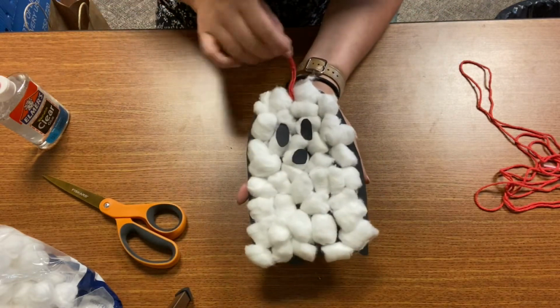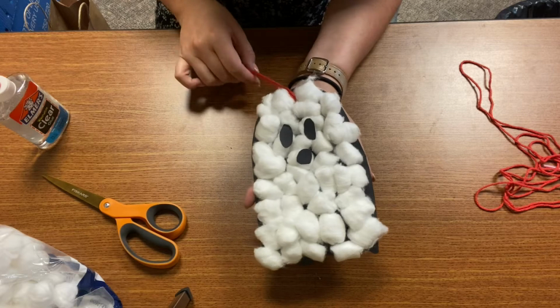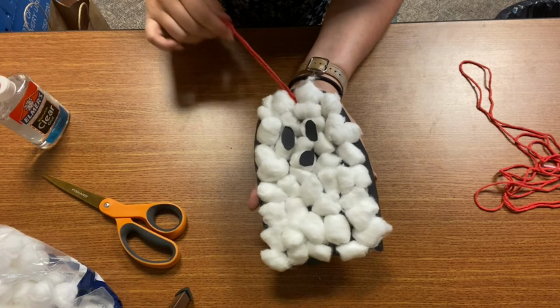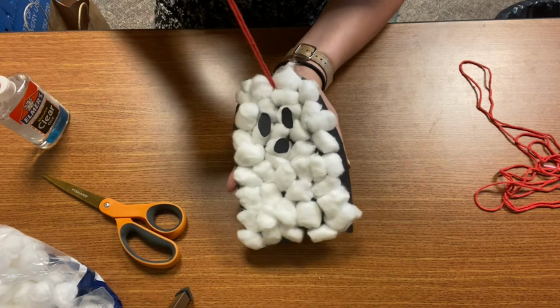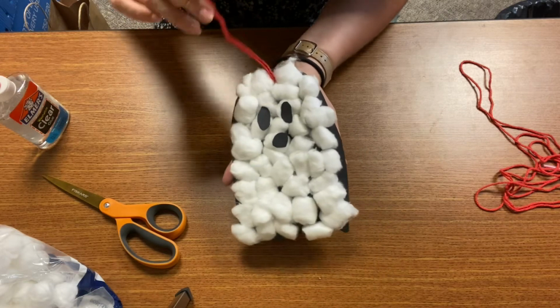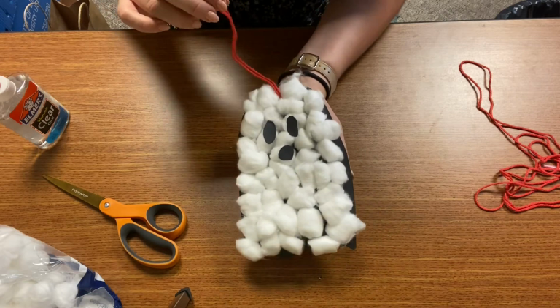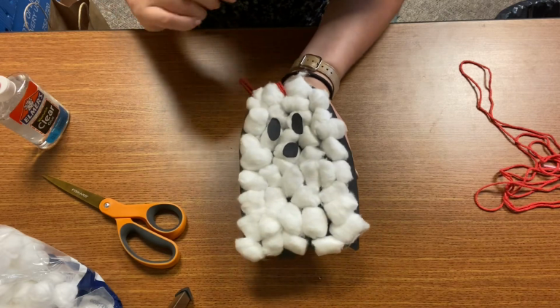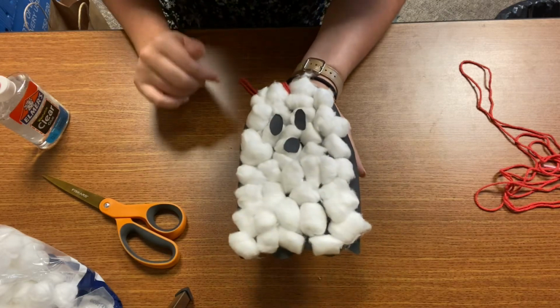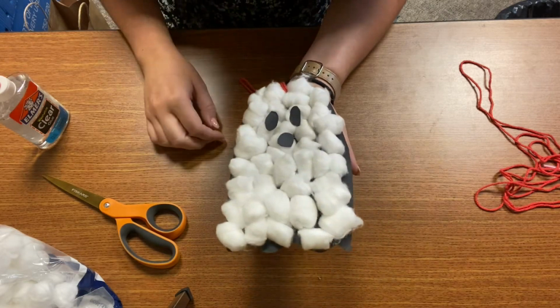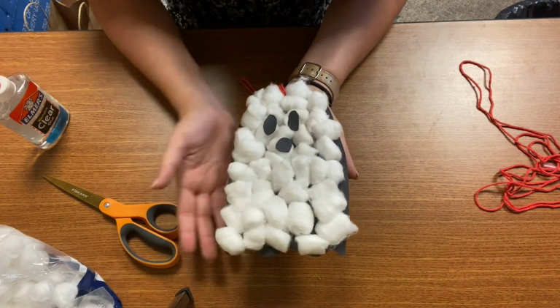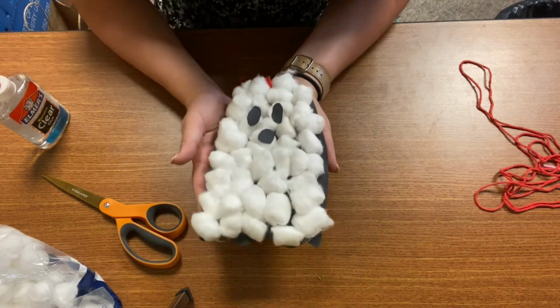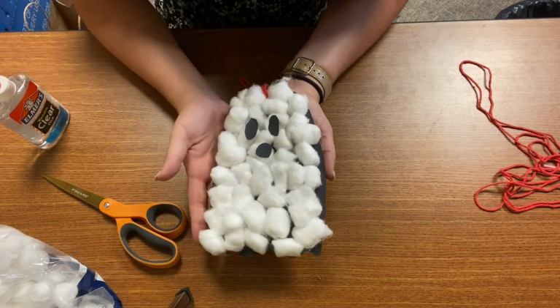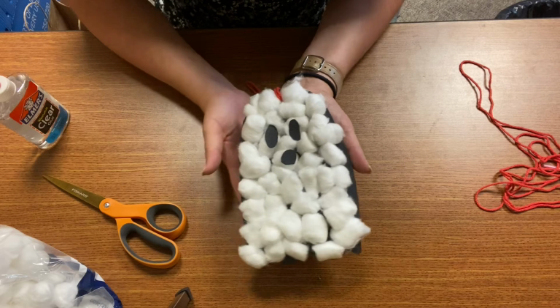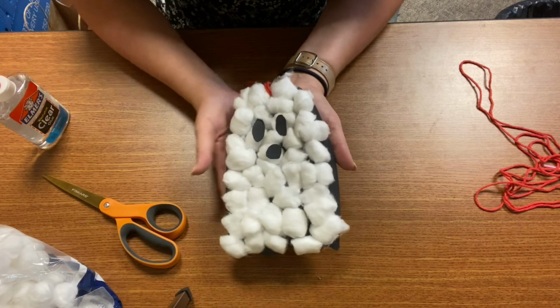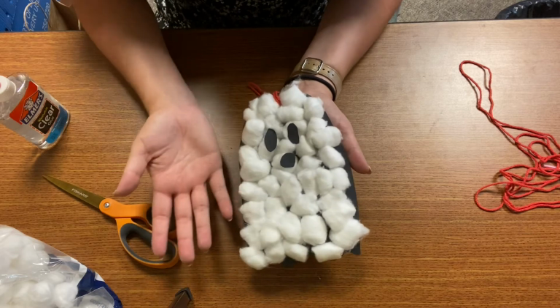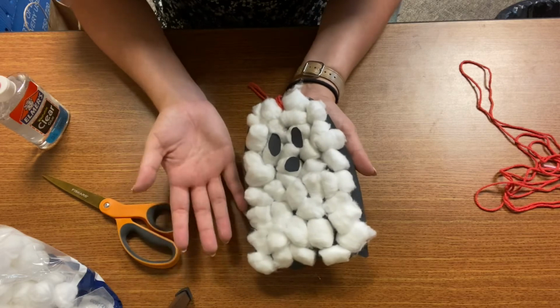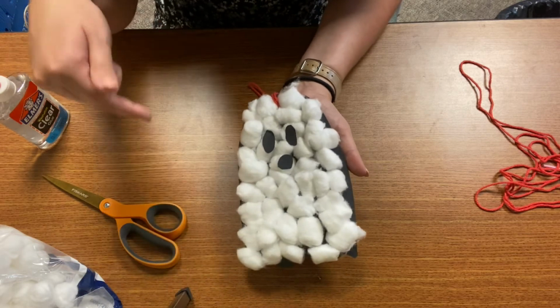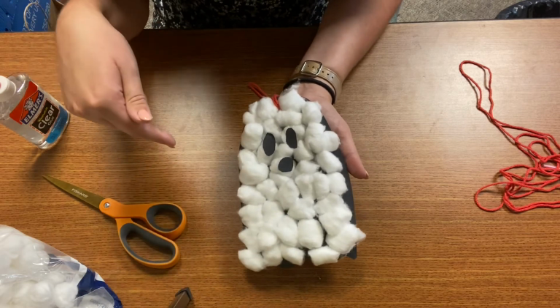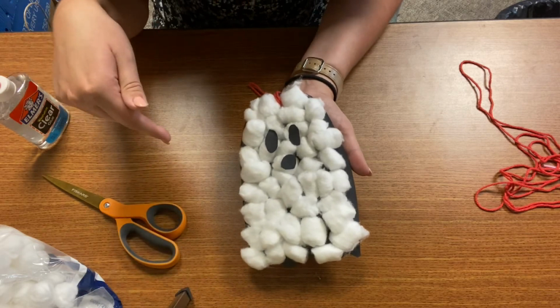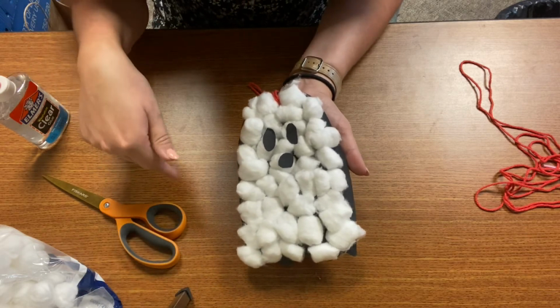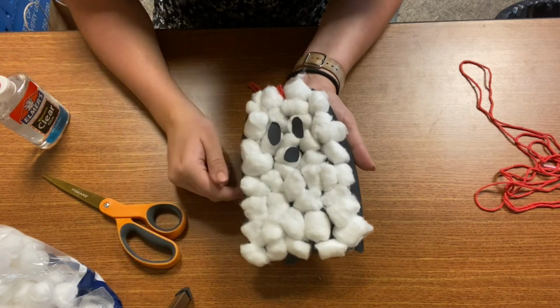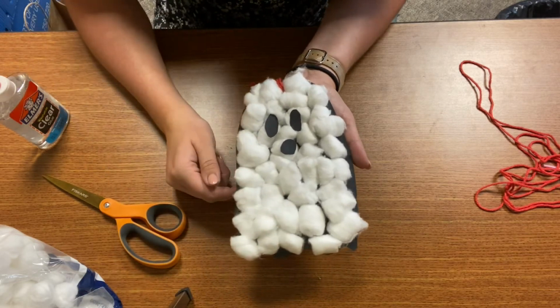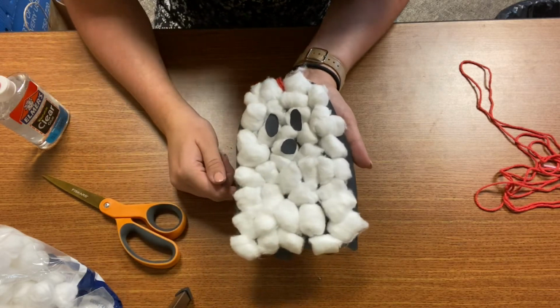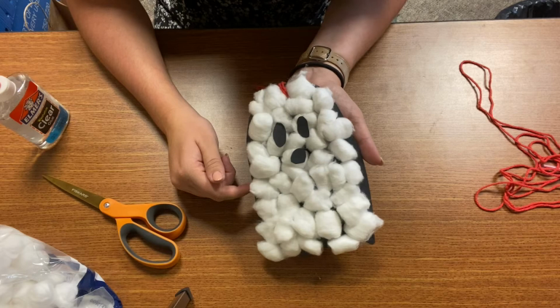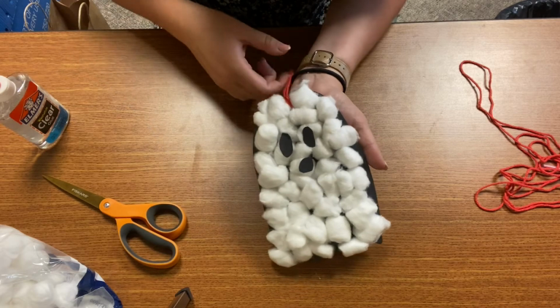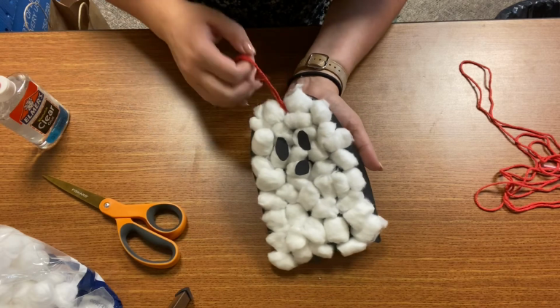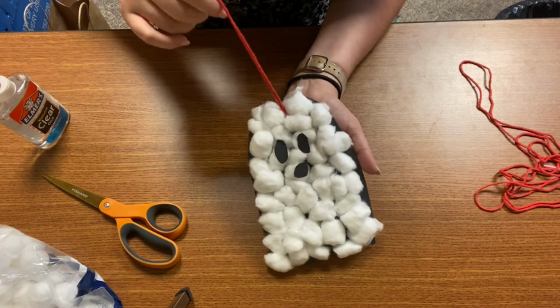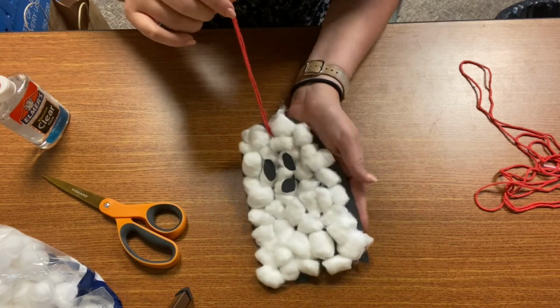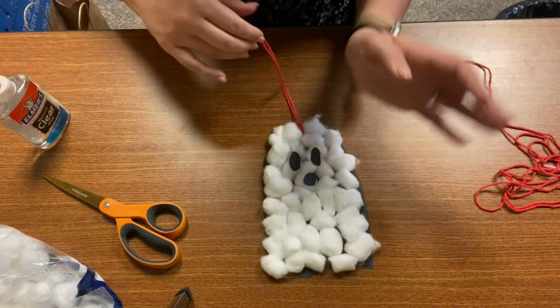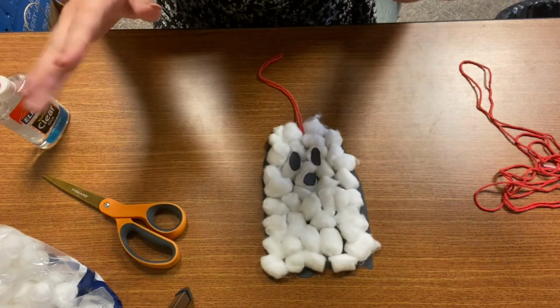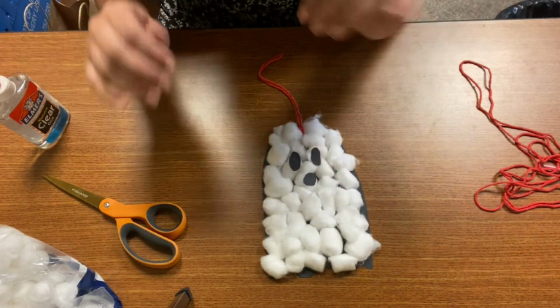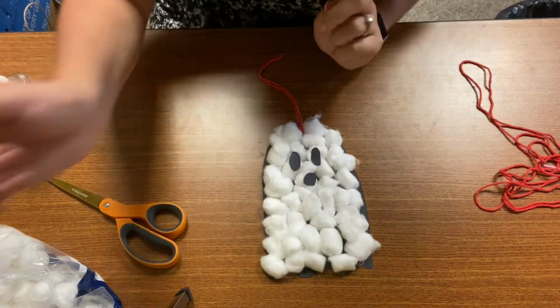You can make multiple ones hanging at different levels. I hope you guys all enjoyed this craft! If you made it, drop a picture in the comments below — we'd love to see it. Have a great day and happy Halloween!